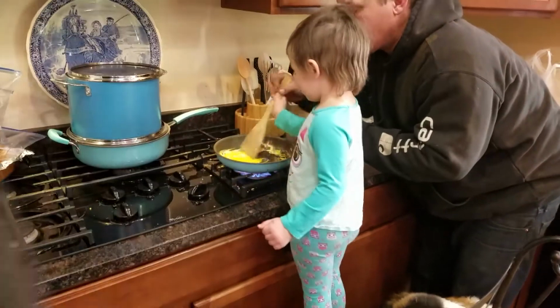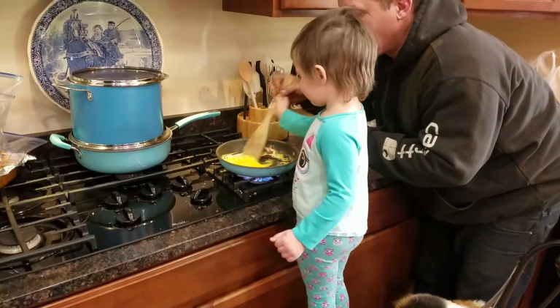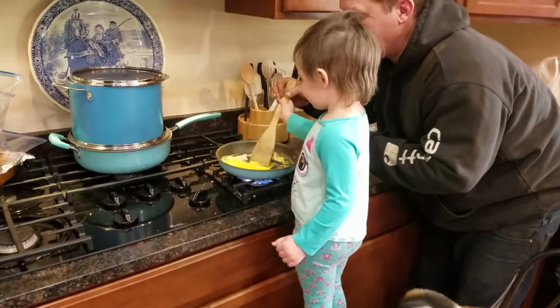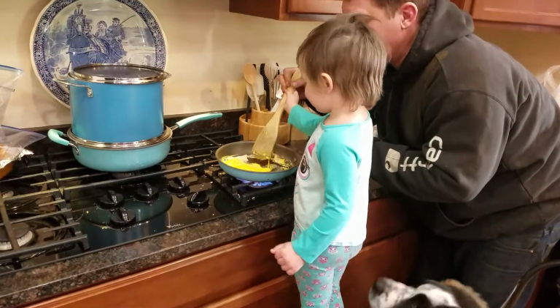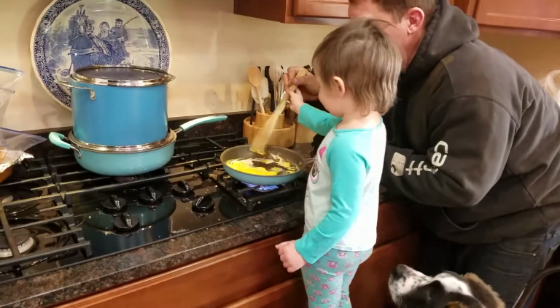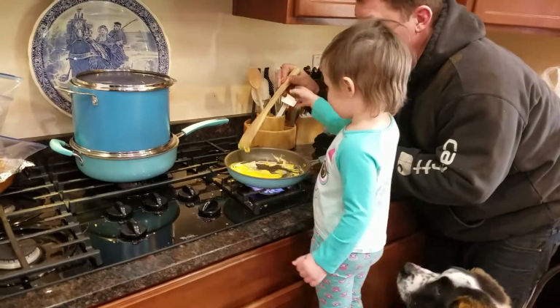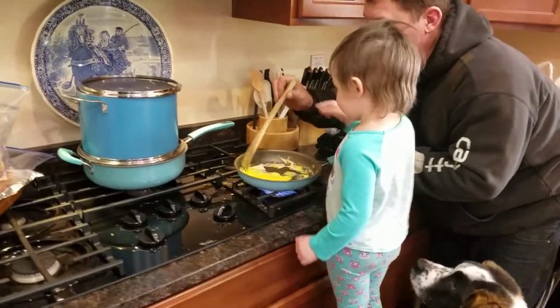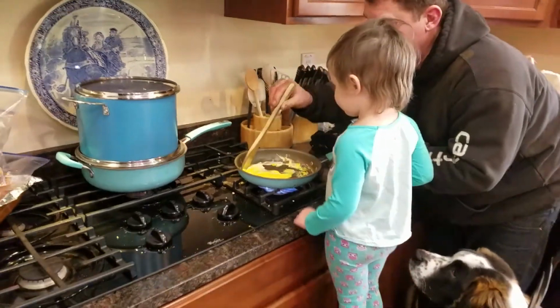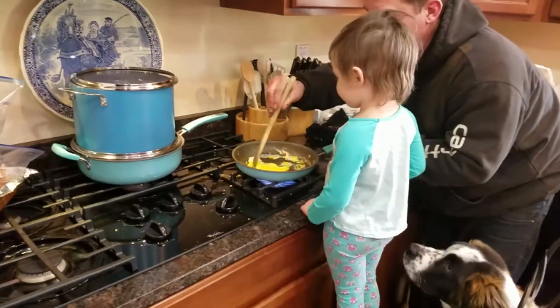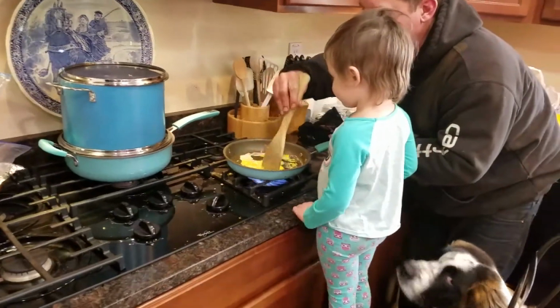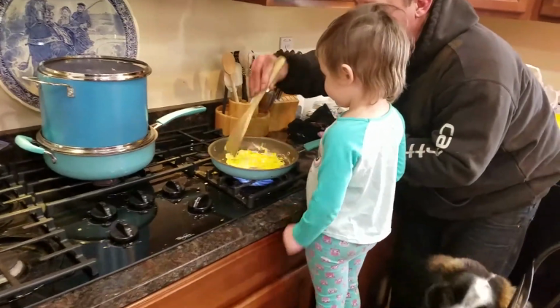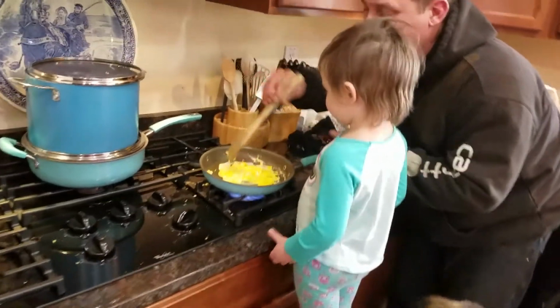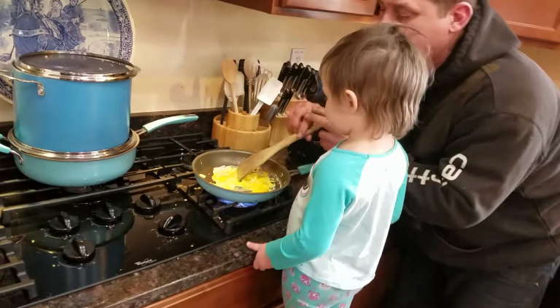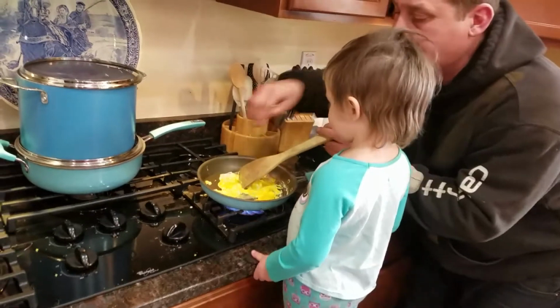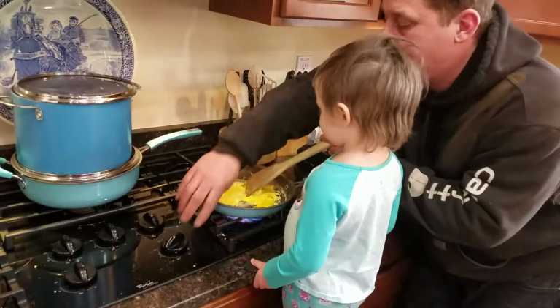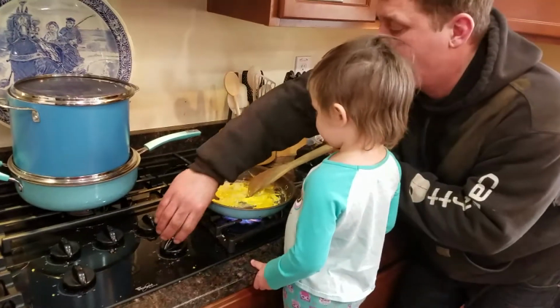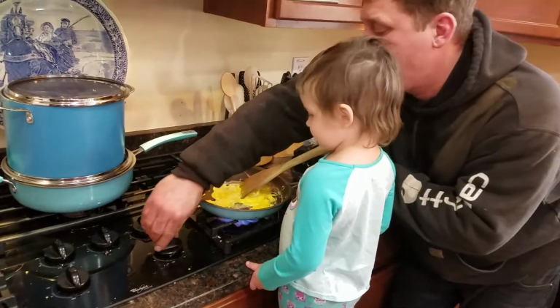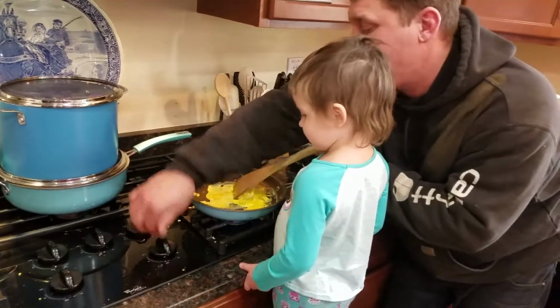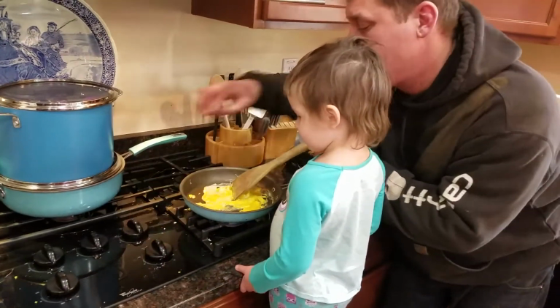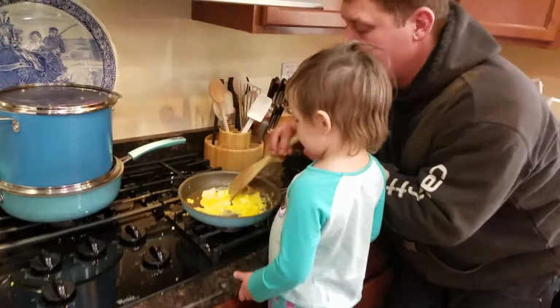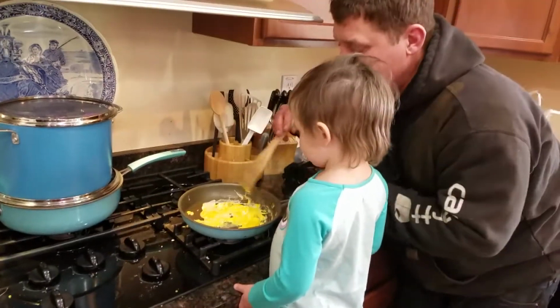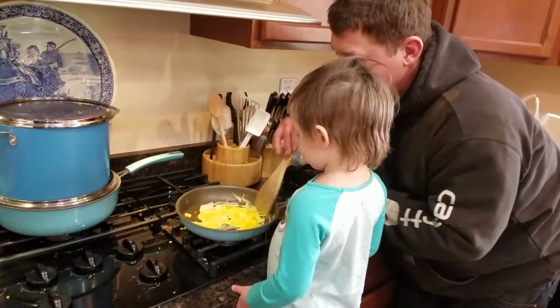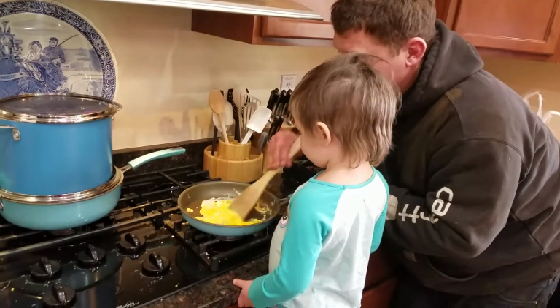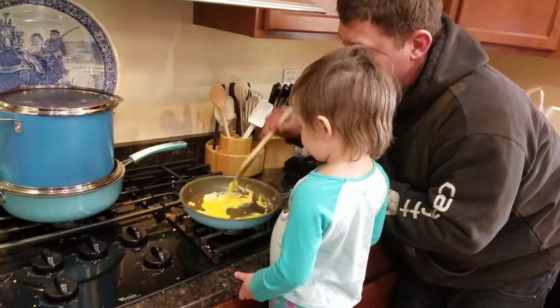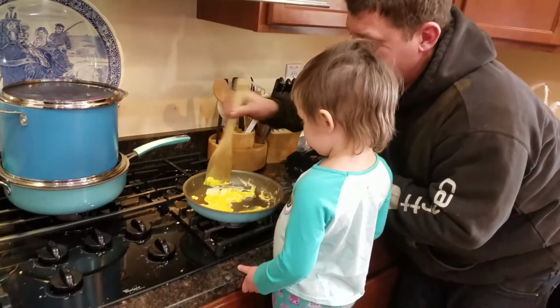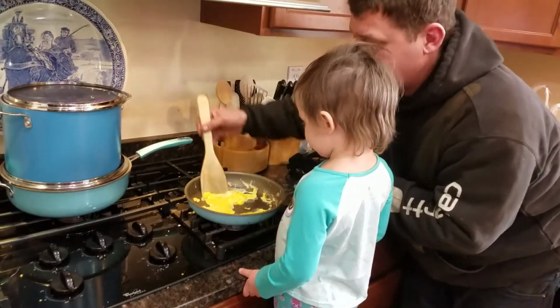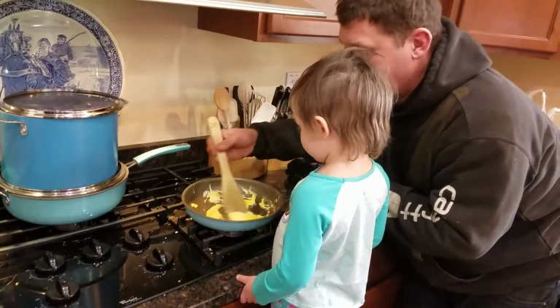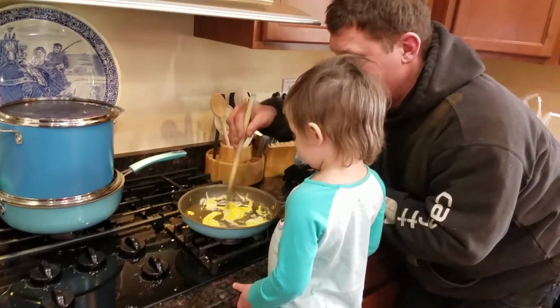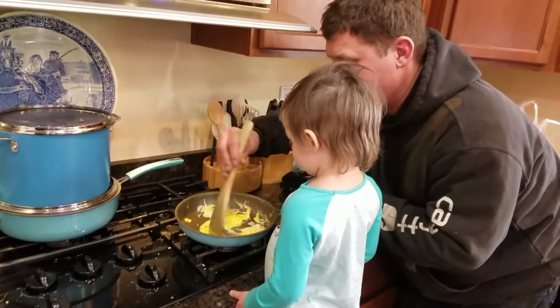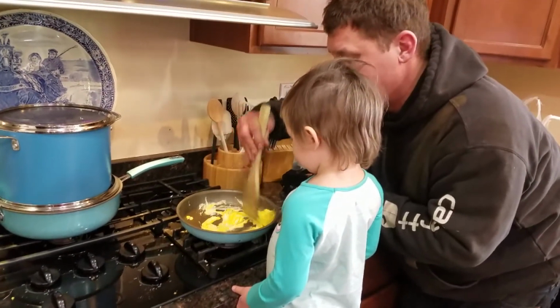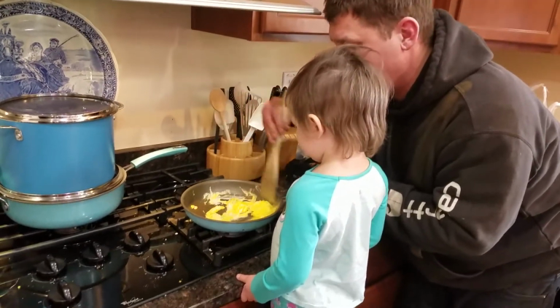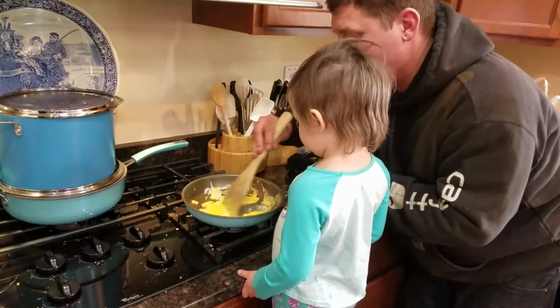Hold on. It's done to the point now where we can turn the burner off. Give these things a little bit of a whirl.